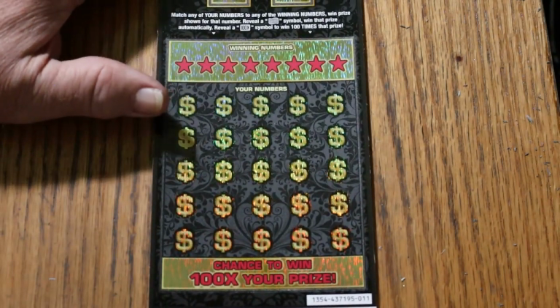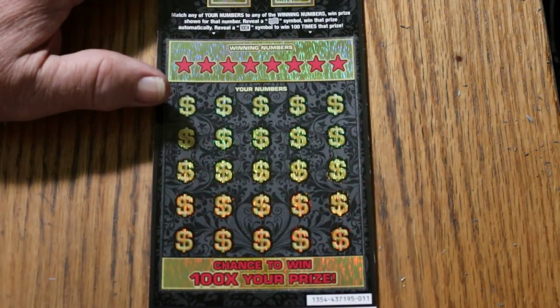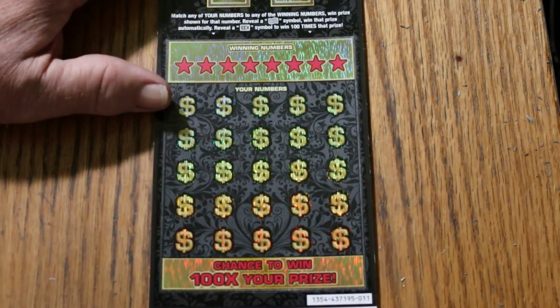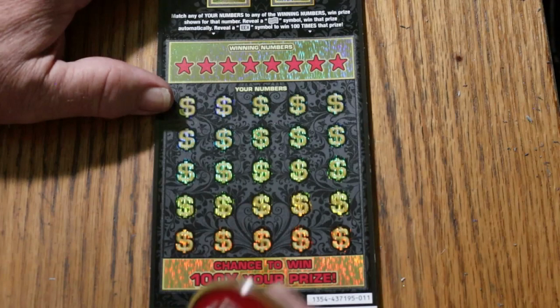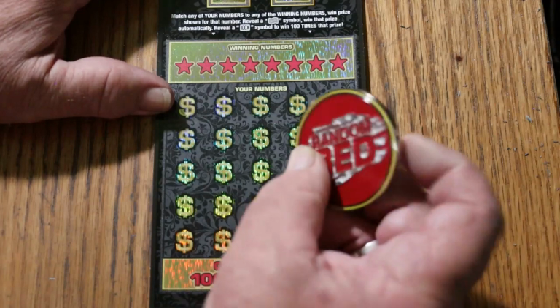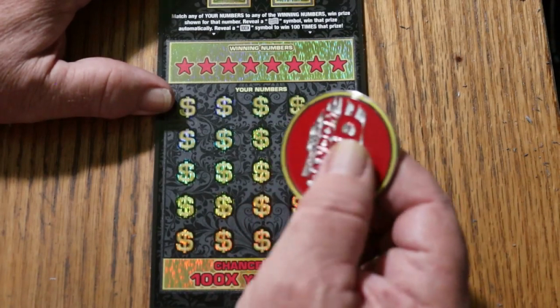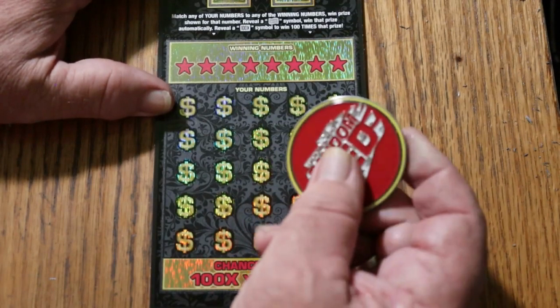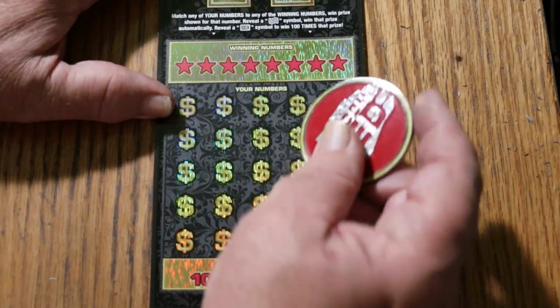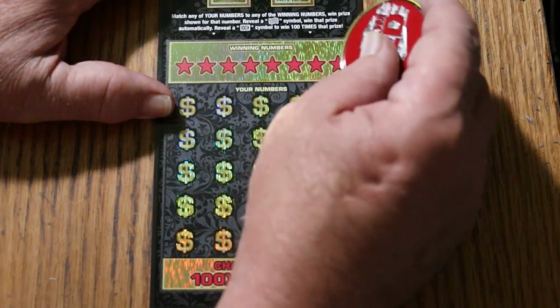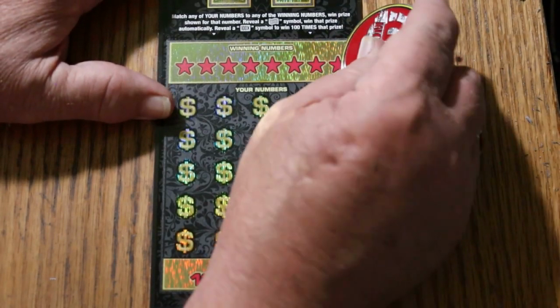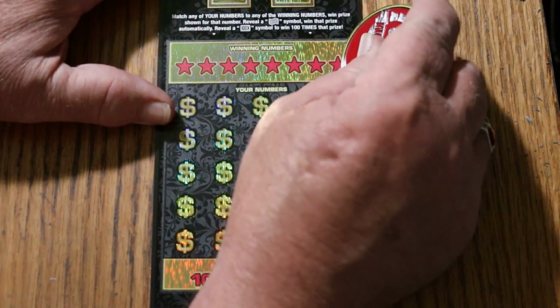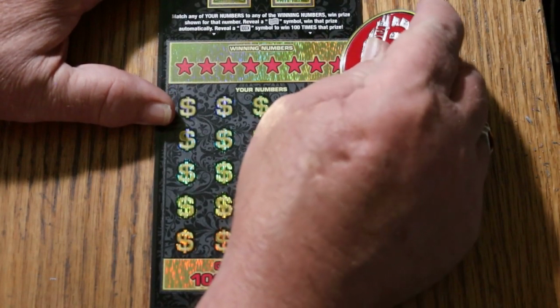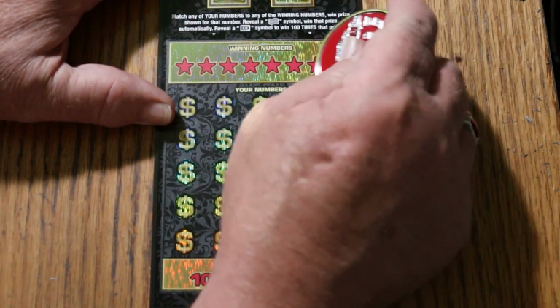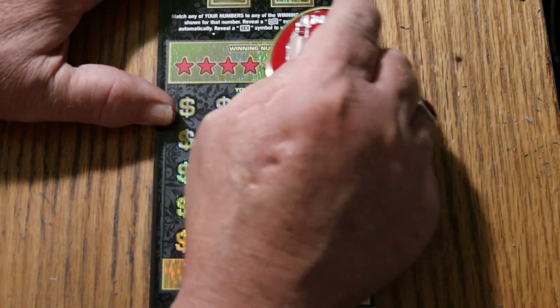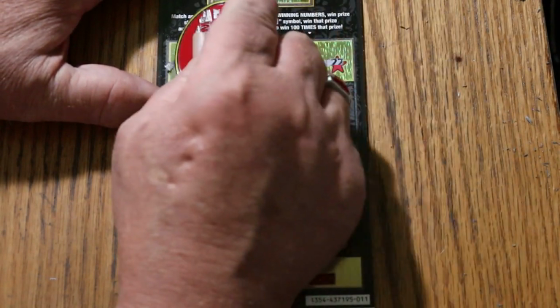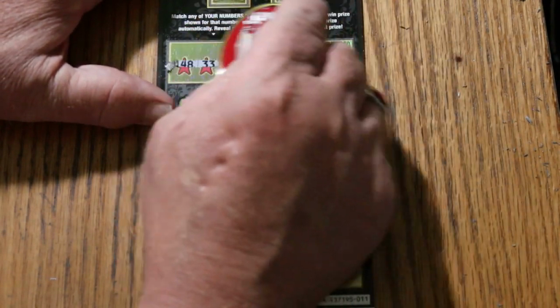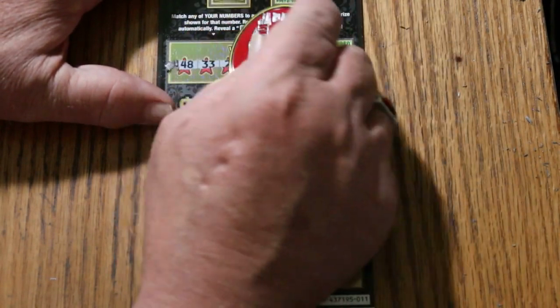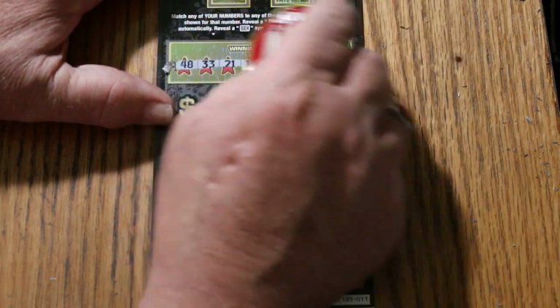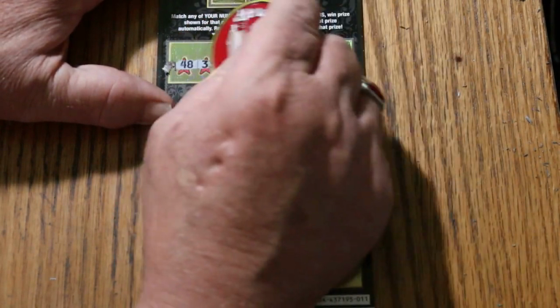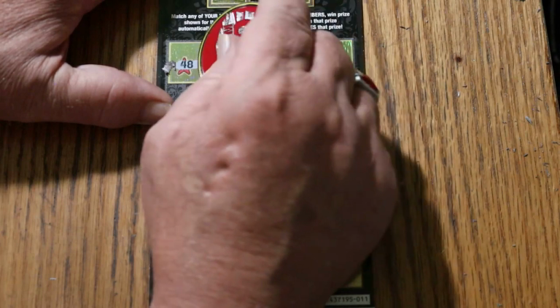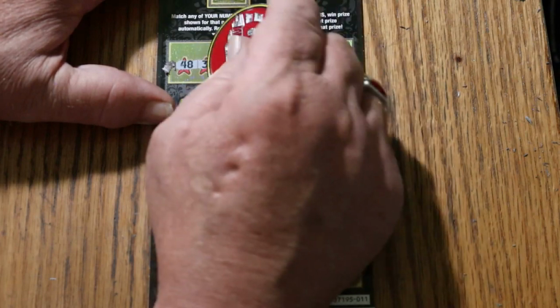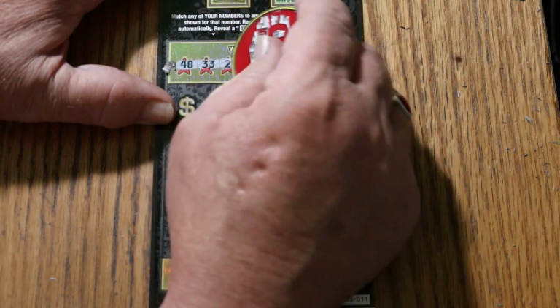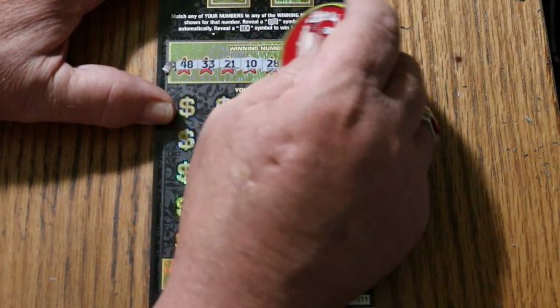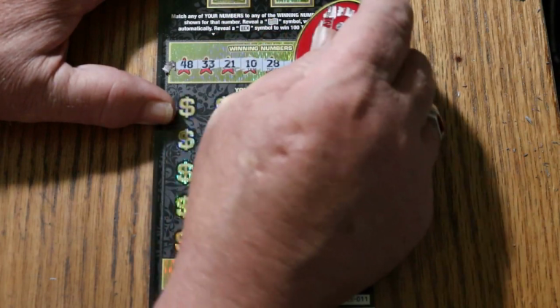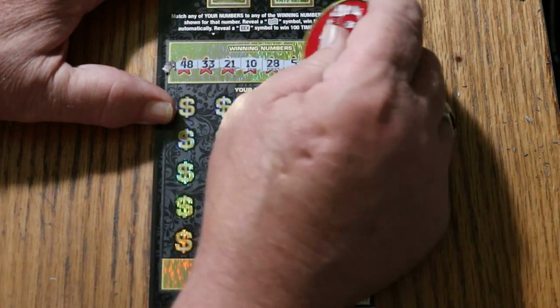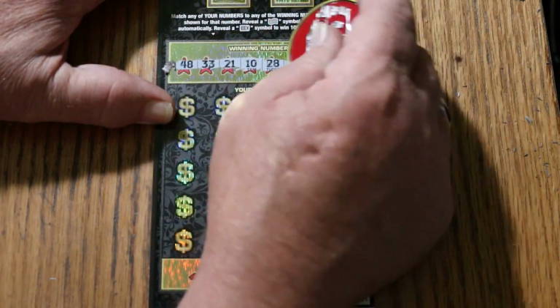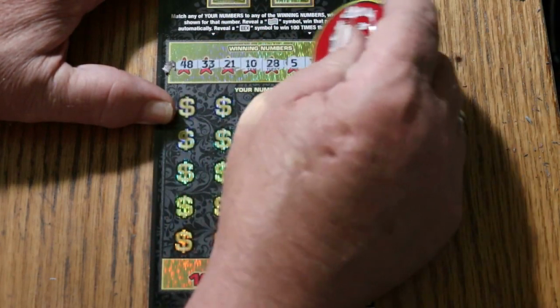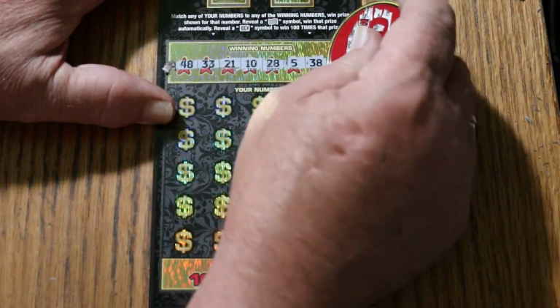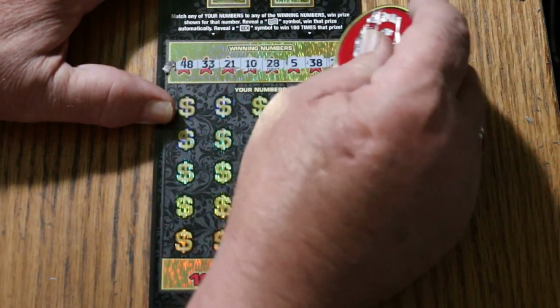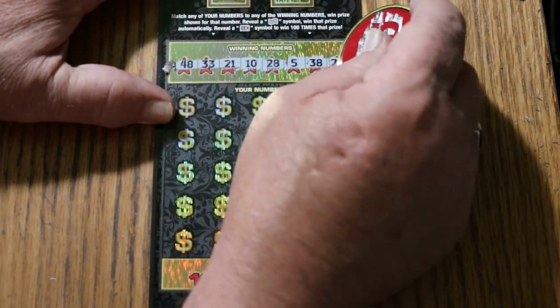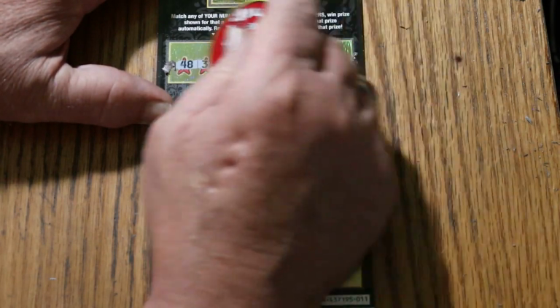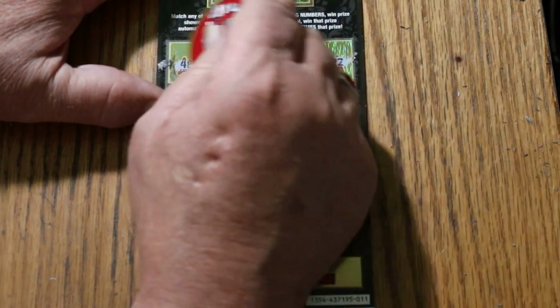Today I think we'll go back to using Random's Big Round Coin. Numbers drawn: 48, 33, 21, 10, 28, 5, 38, and 22.